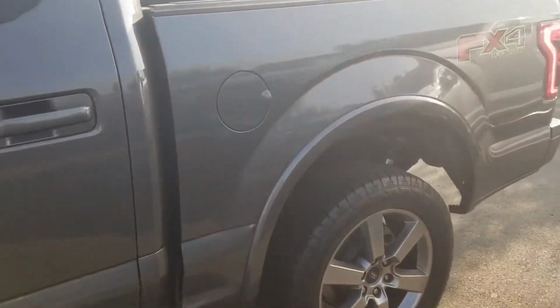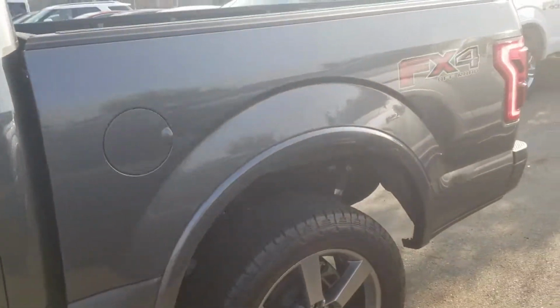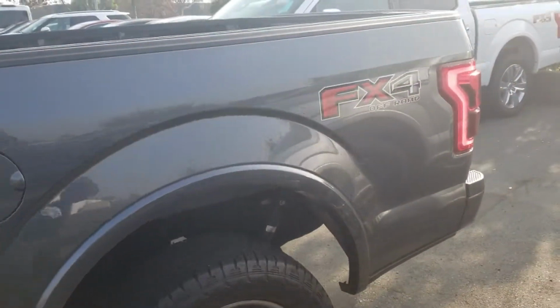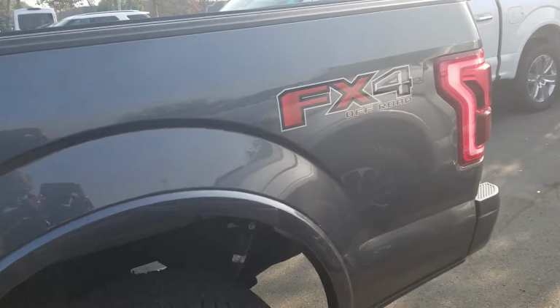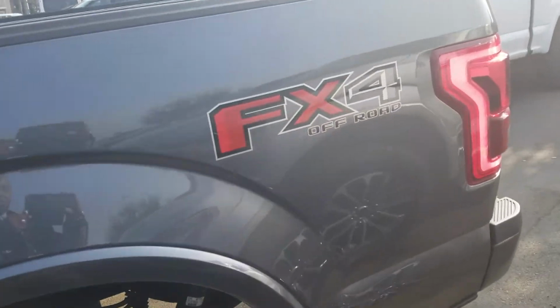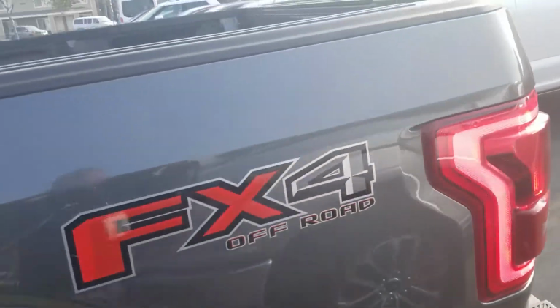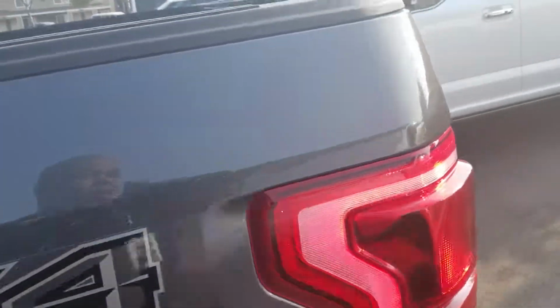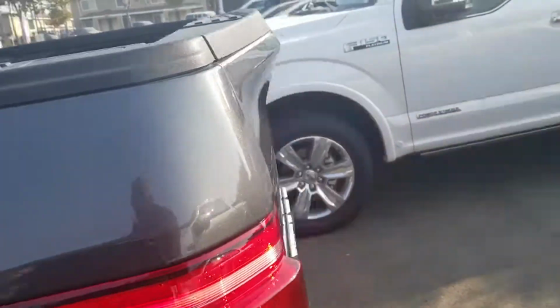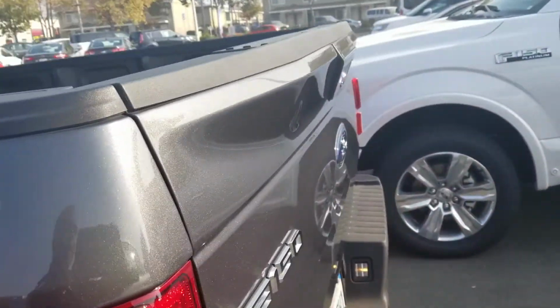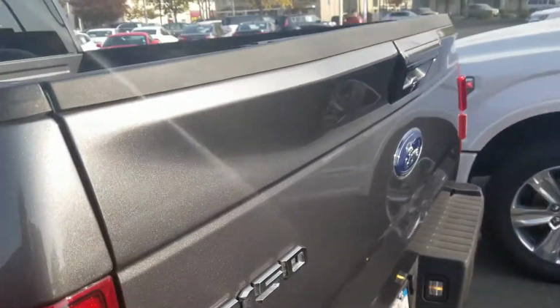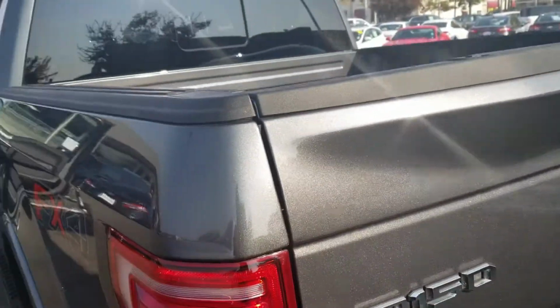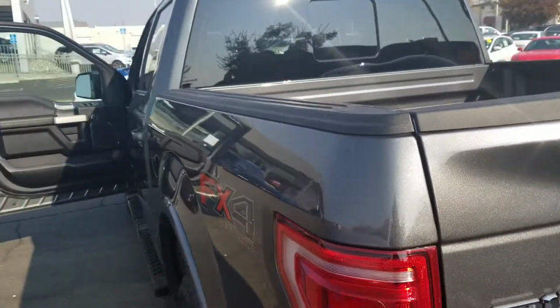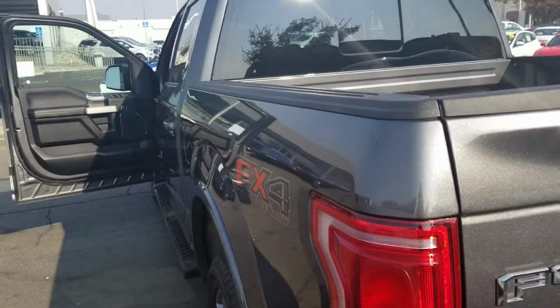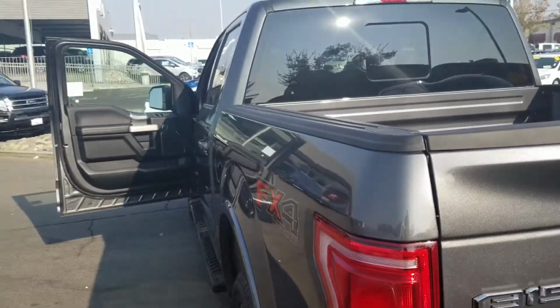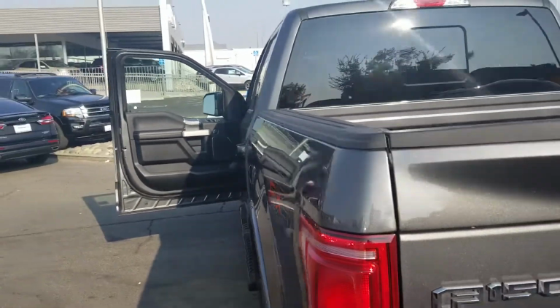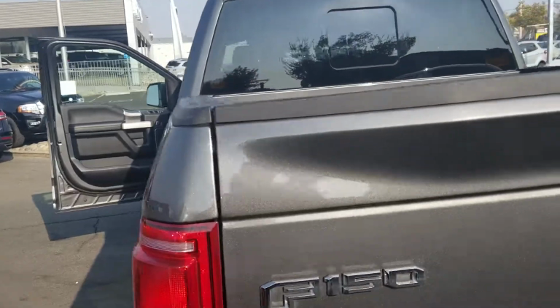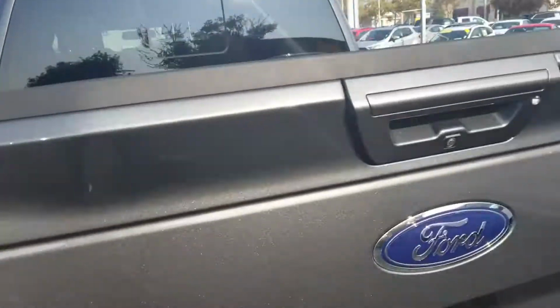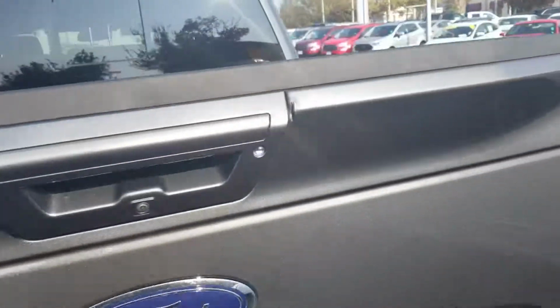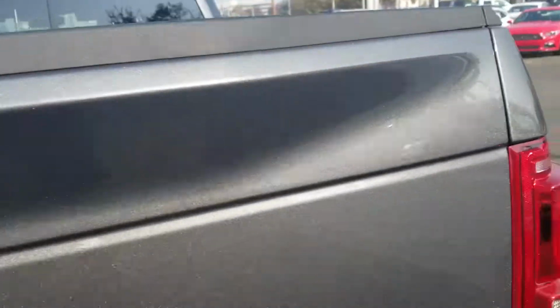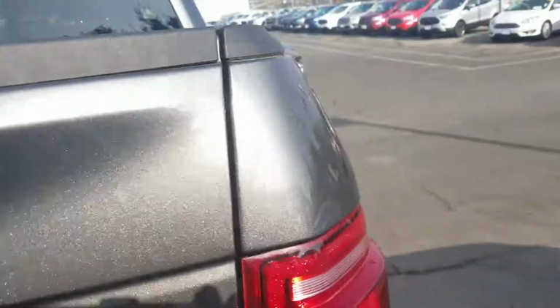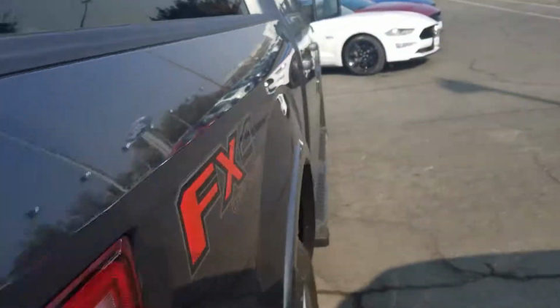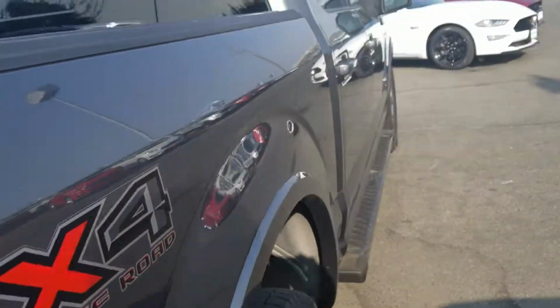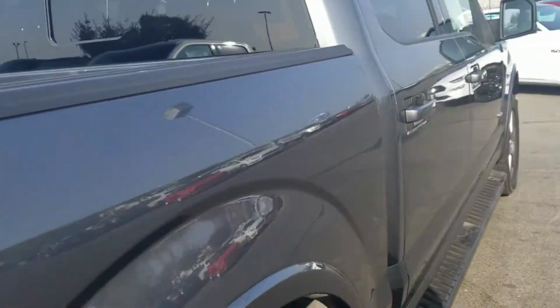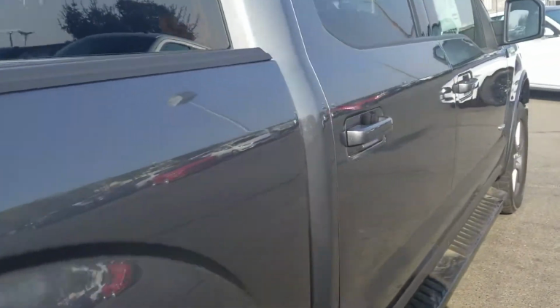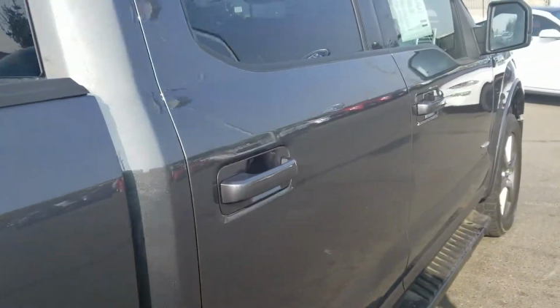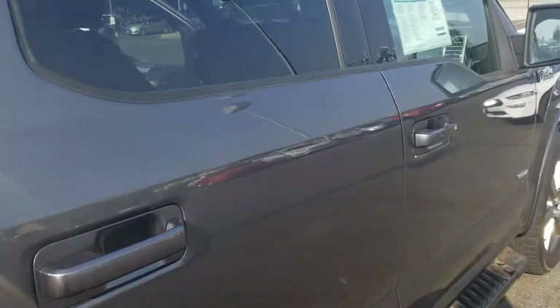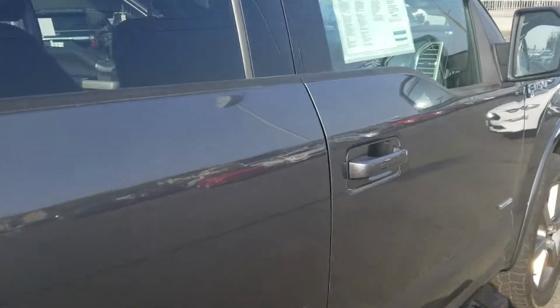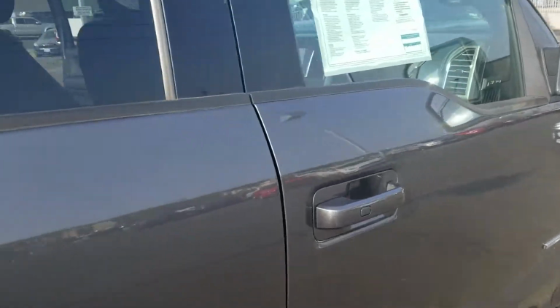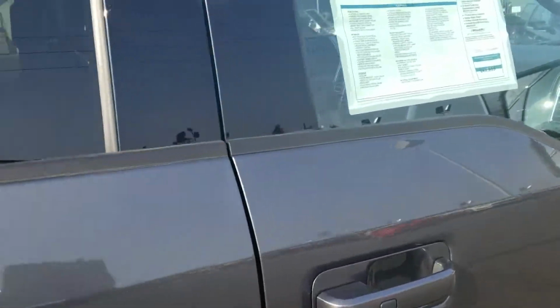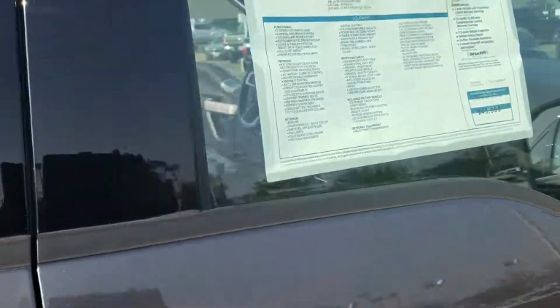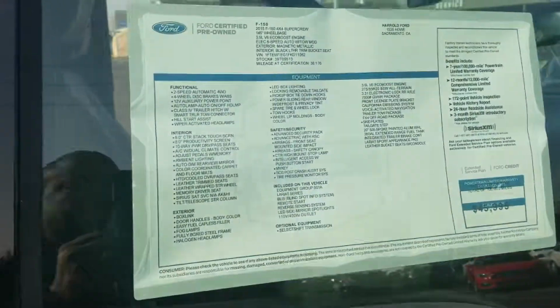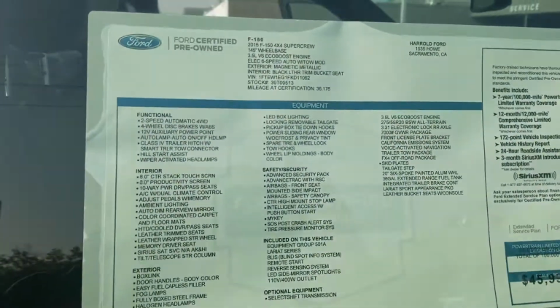If you have any questions about this vehicle, please give me a call back at 916-606-5278. My name is Charles Gumby Tanner and I'm one of the managers here at Harold Ford.